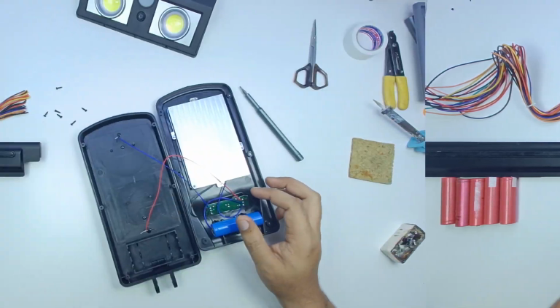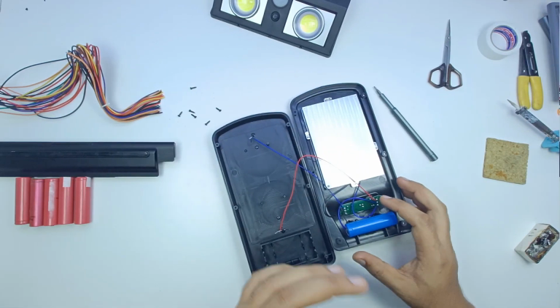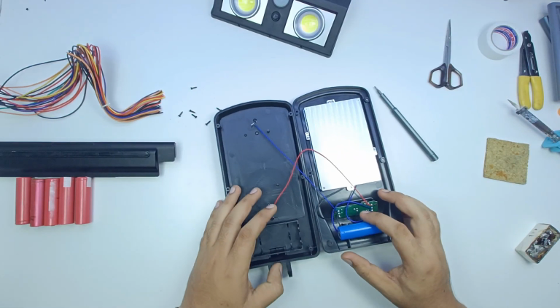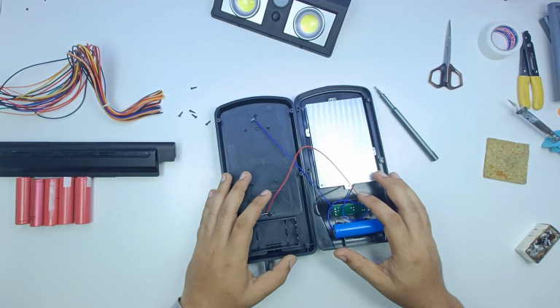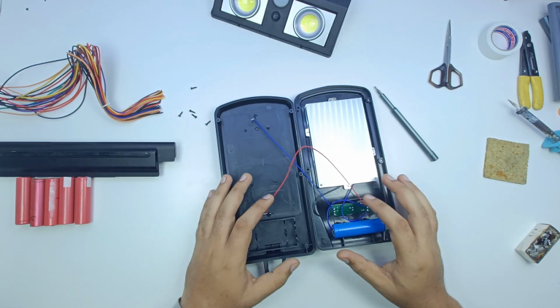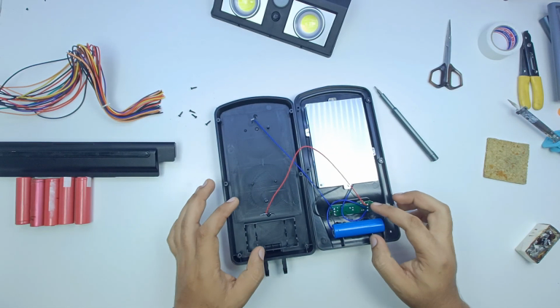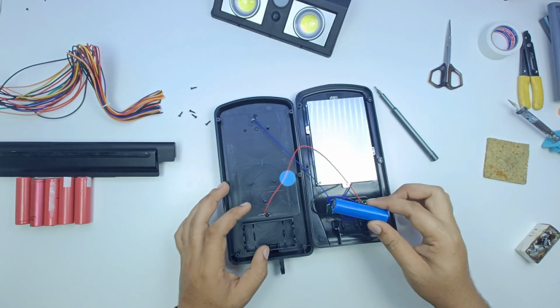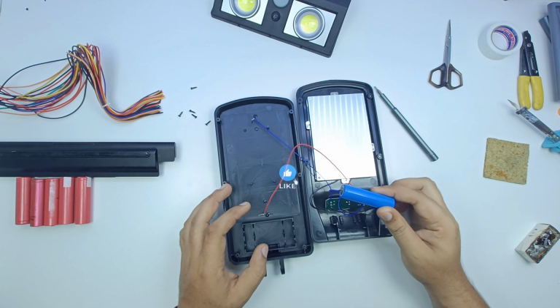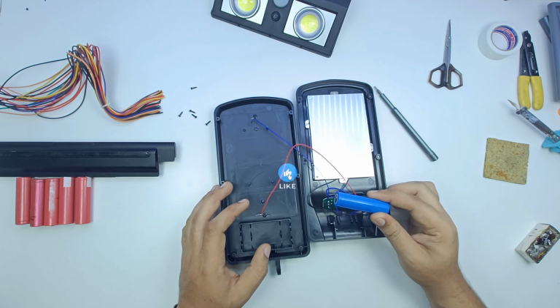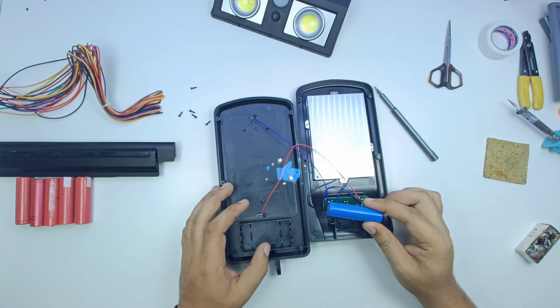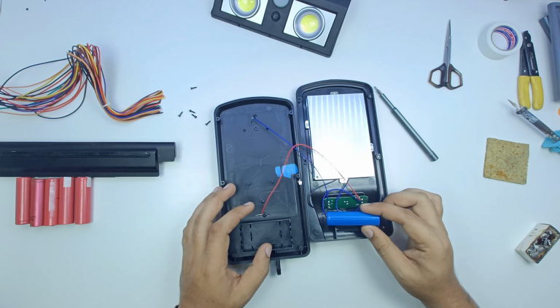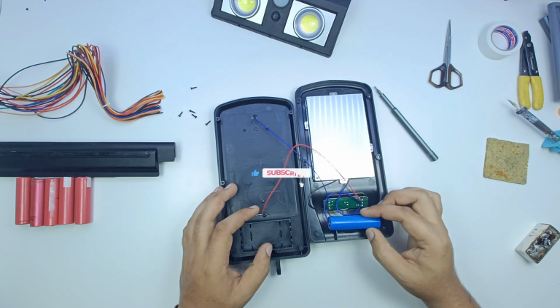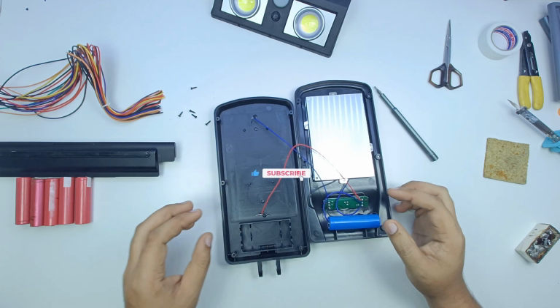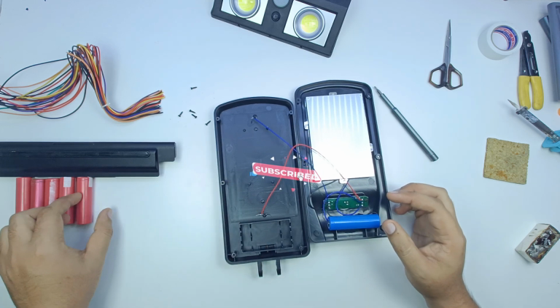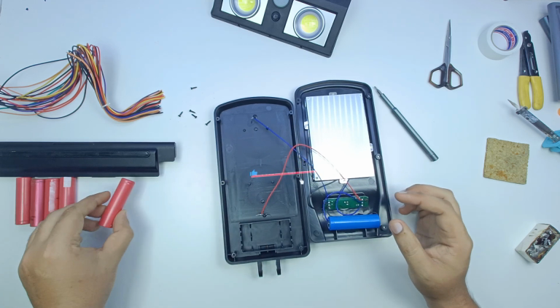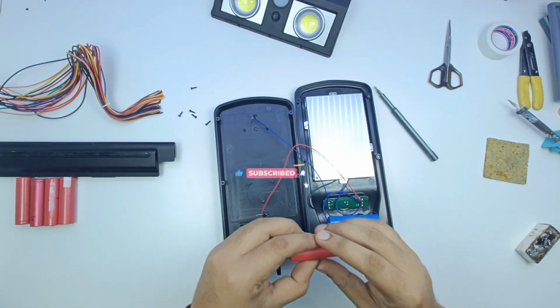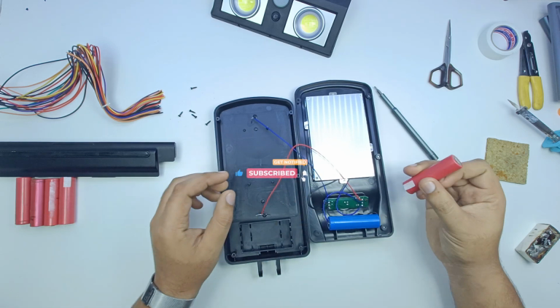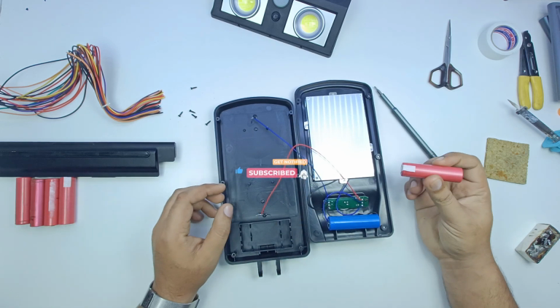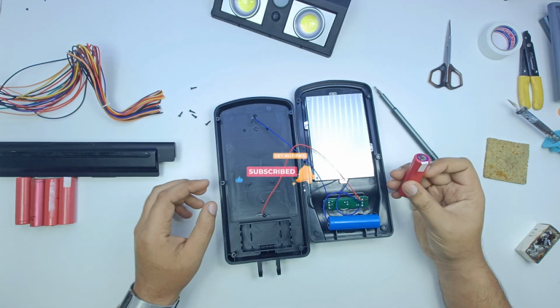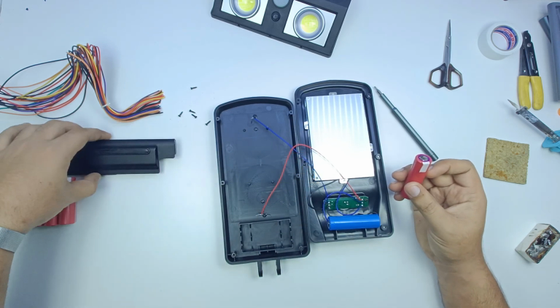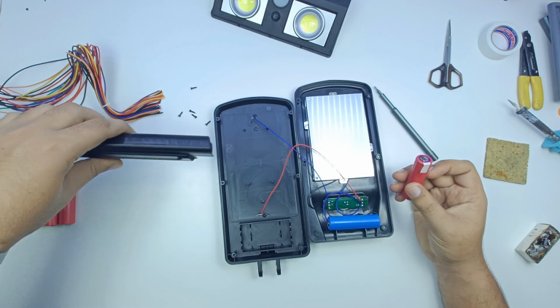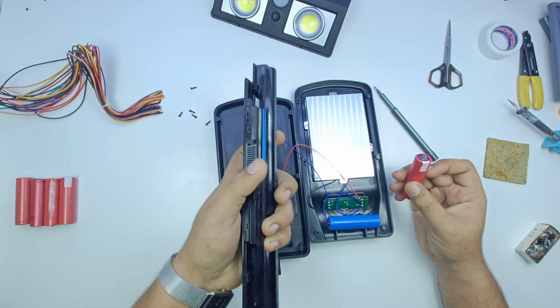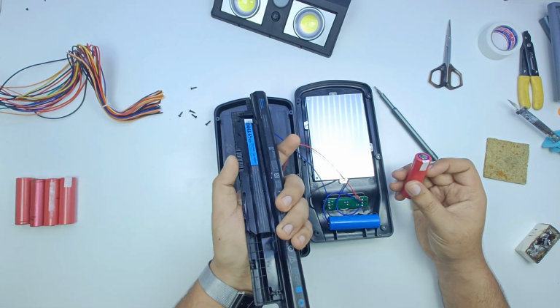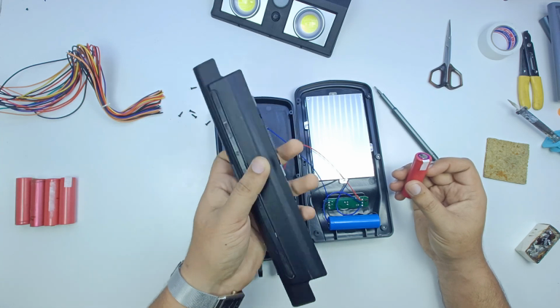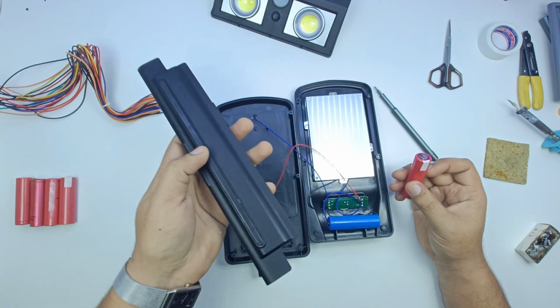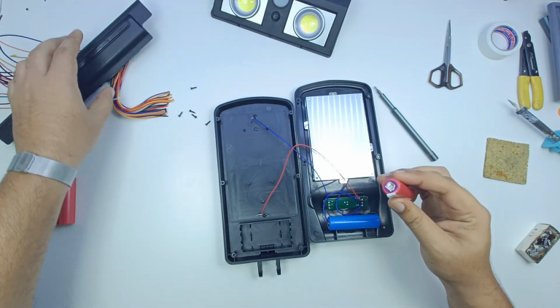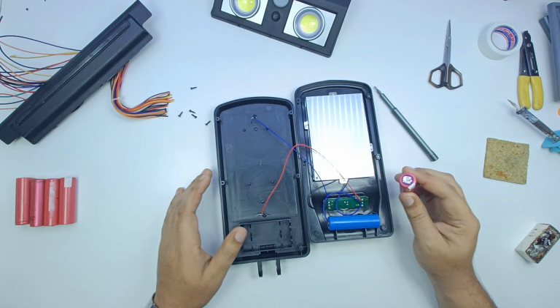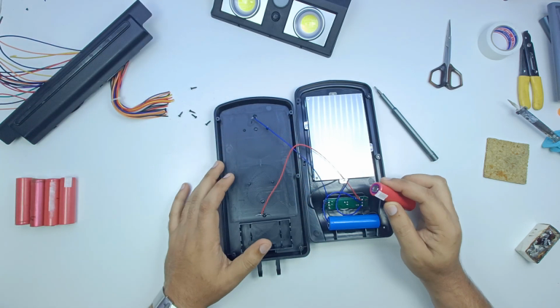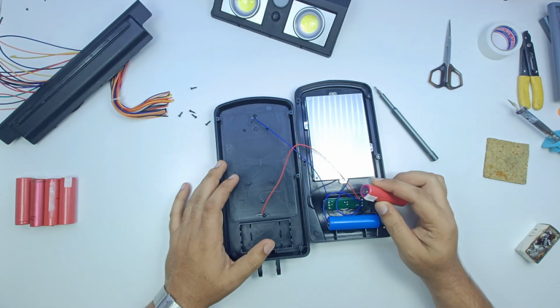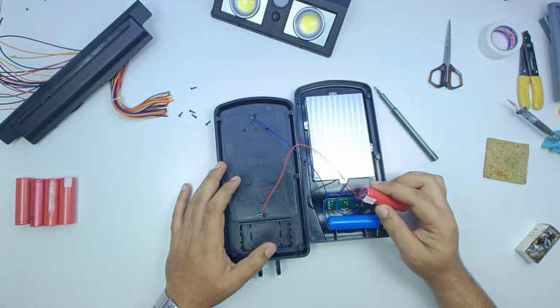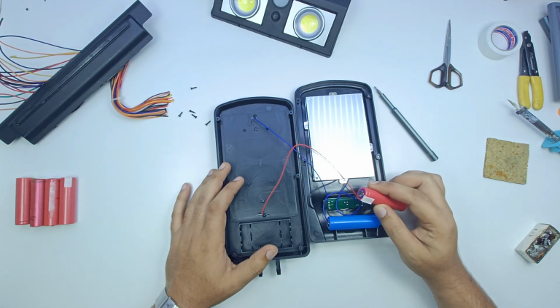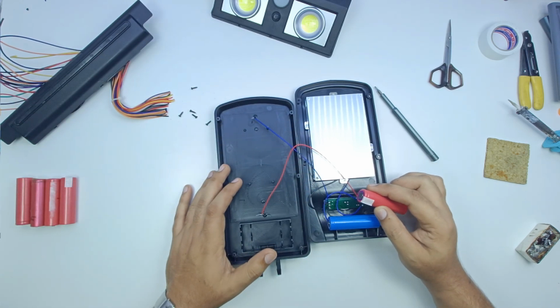As you can see, we have a single cell. We will add a cell to it. I will take it from the old laptop. Now we will upgrade it and check it out.